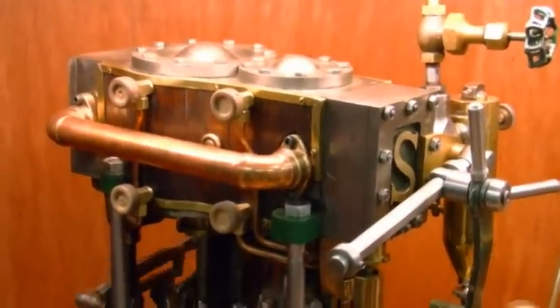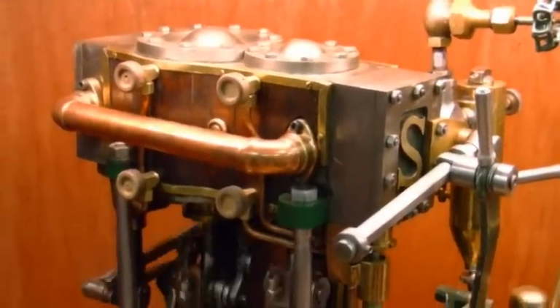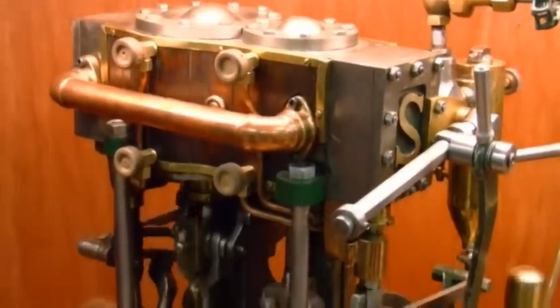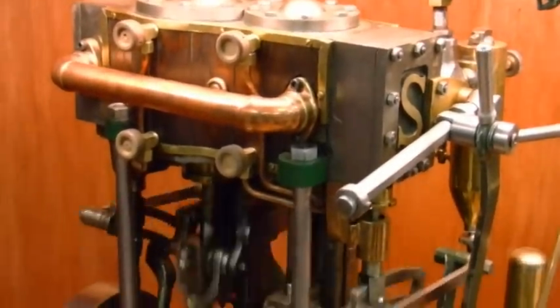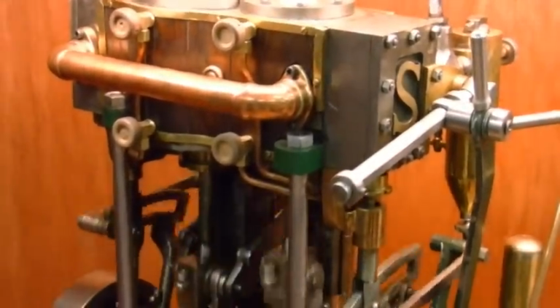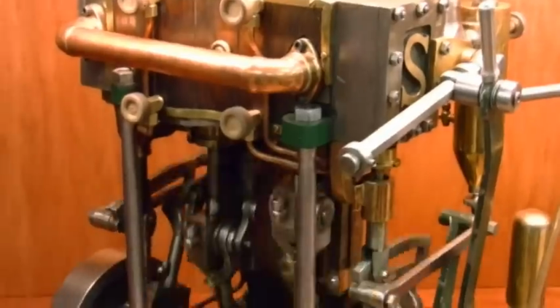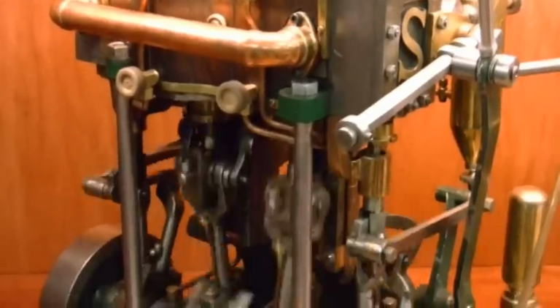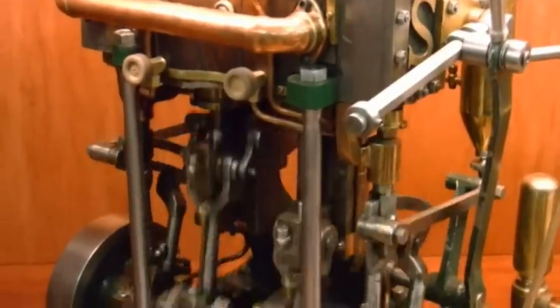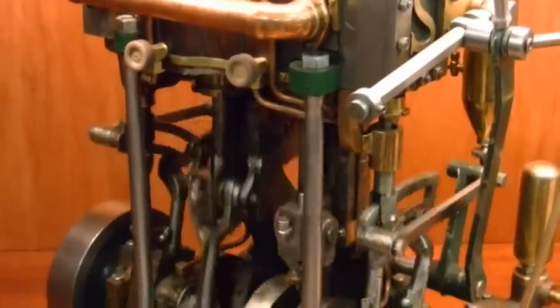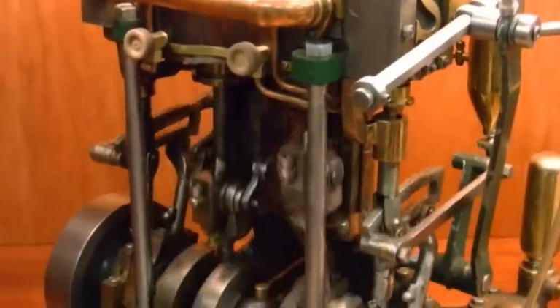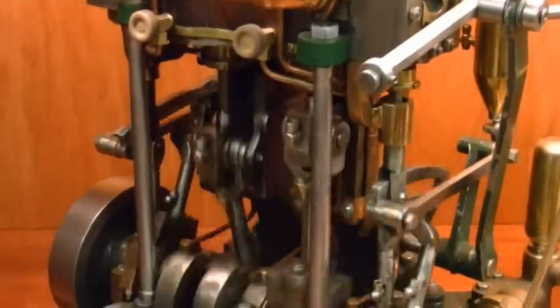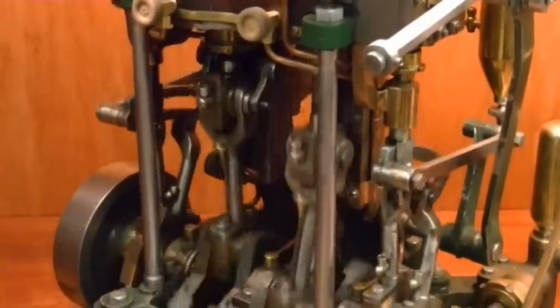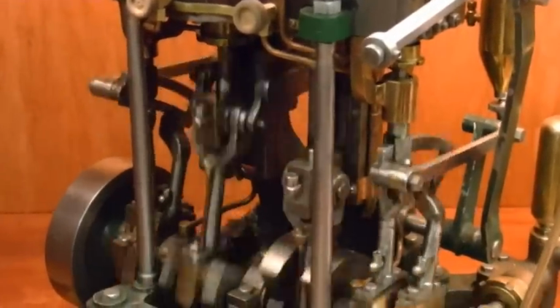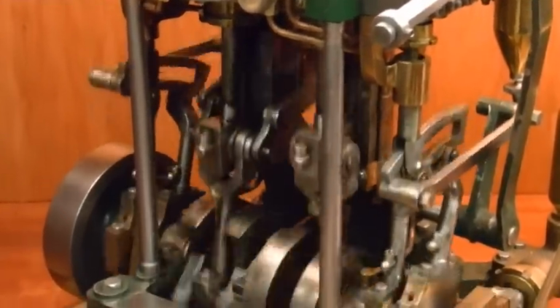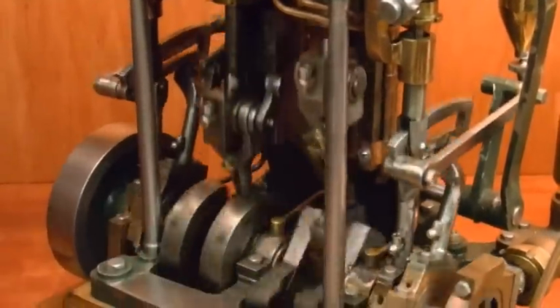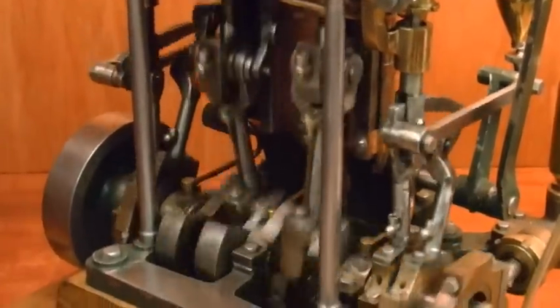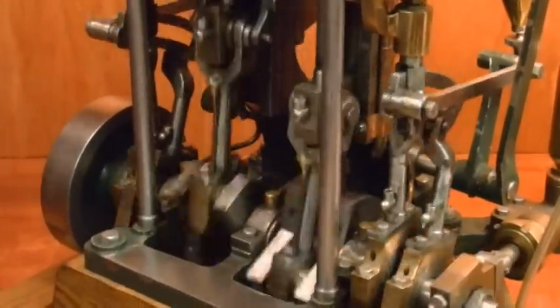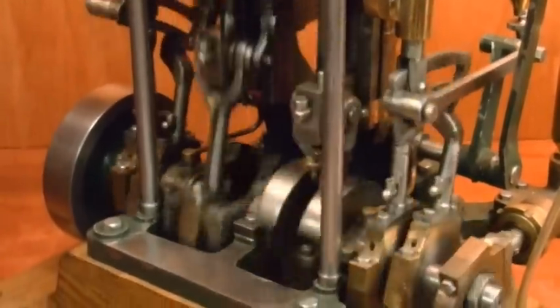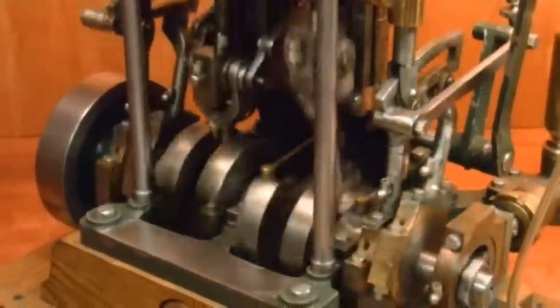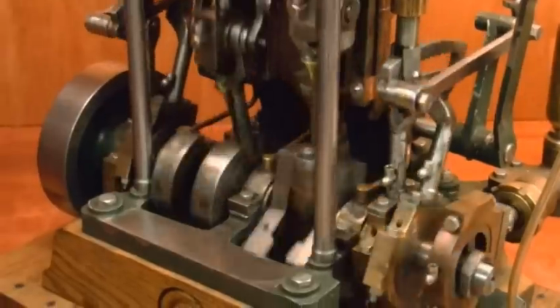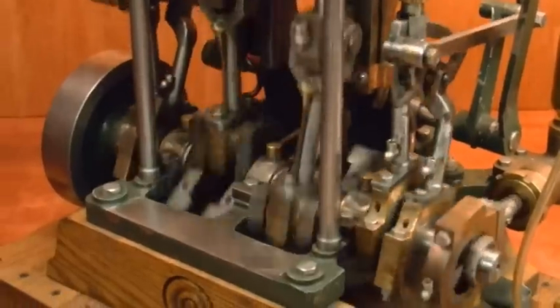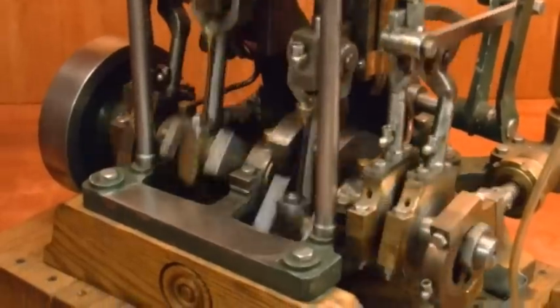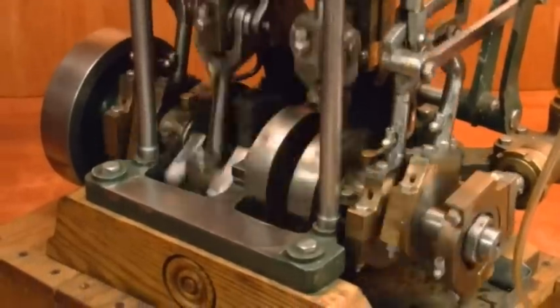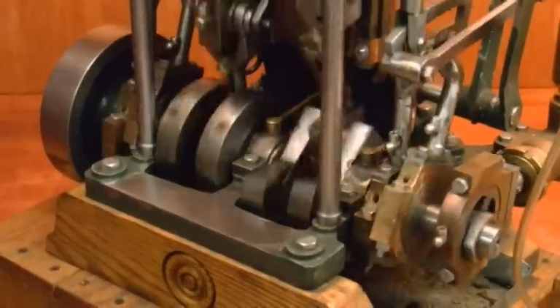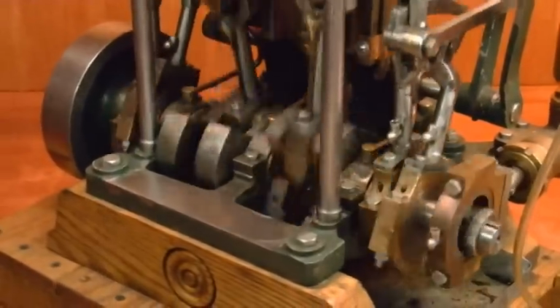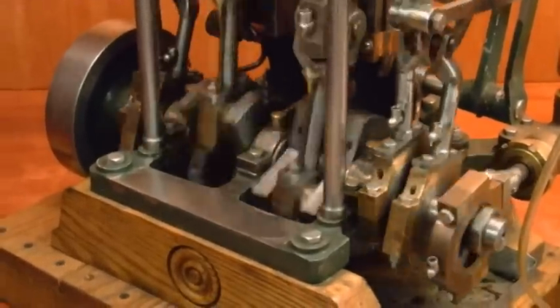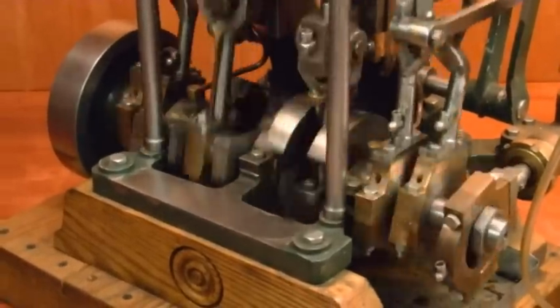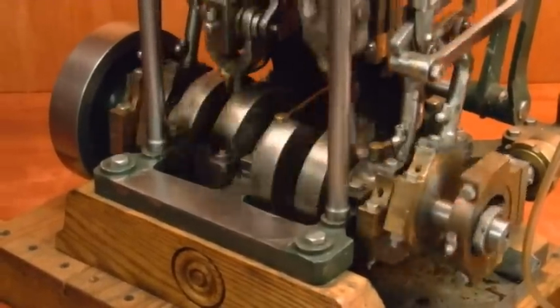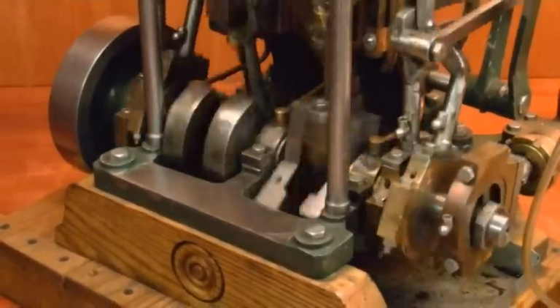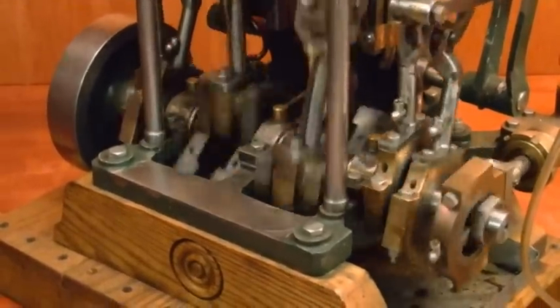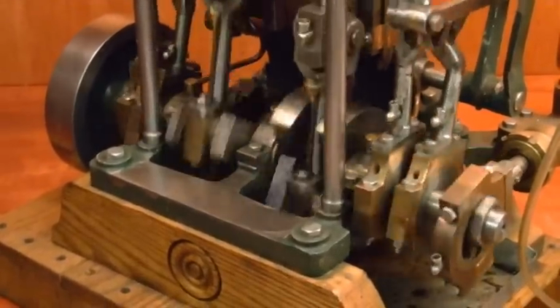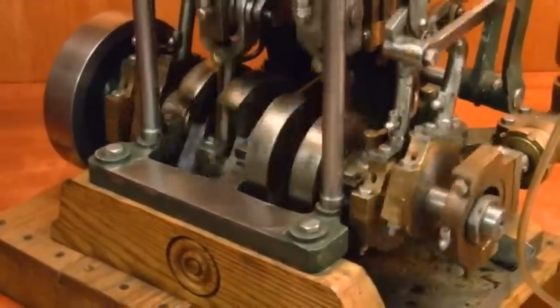You've got to remember, it just turns over, ticks over beautifully. What size of boiler would you need for this? I think a 4 or 5 horsepower boiler.